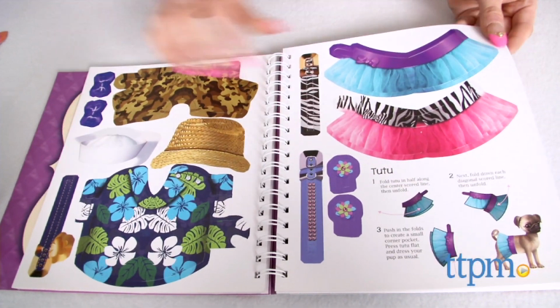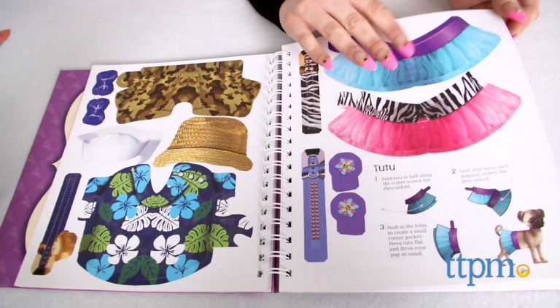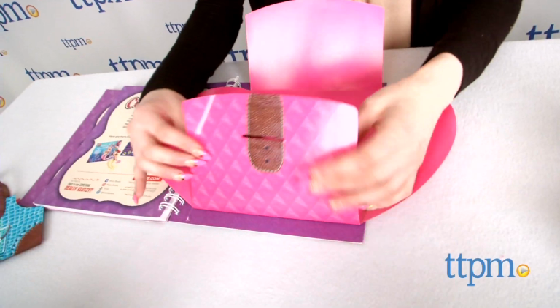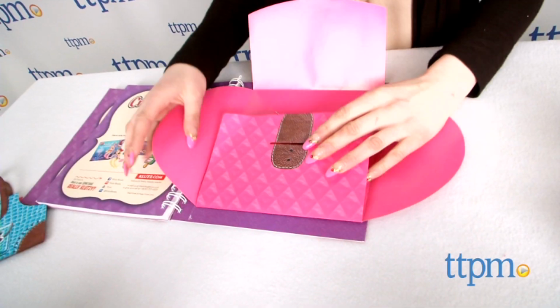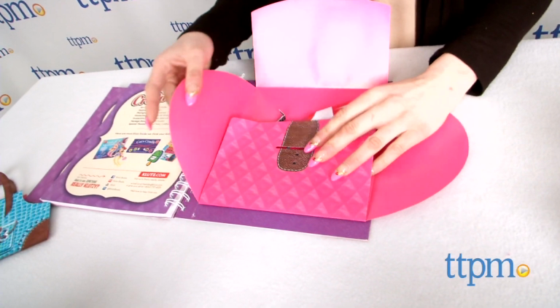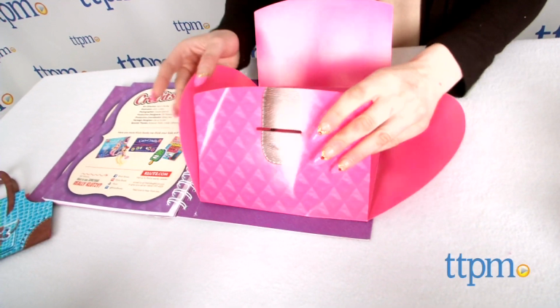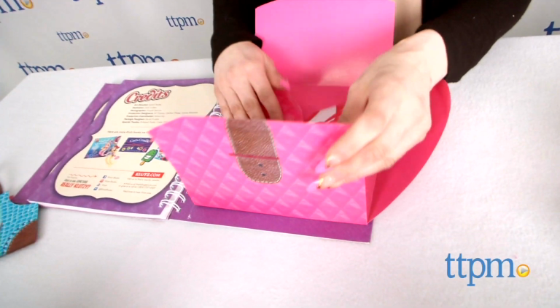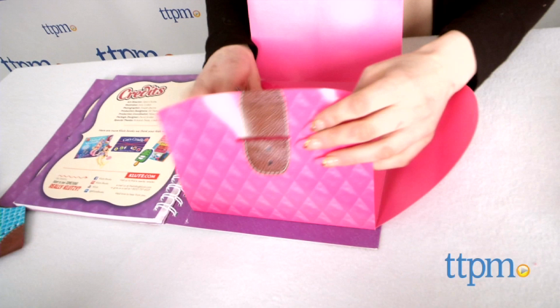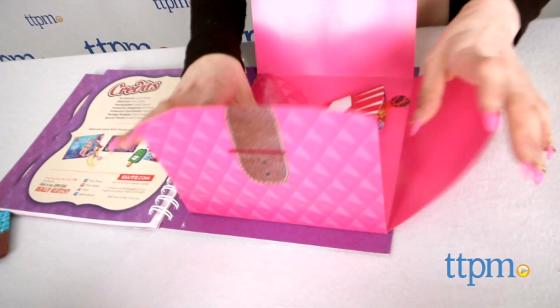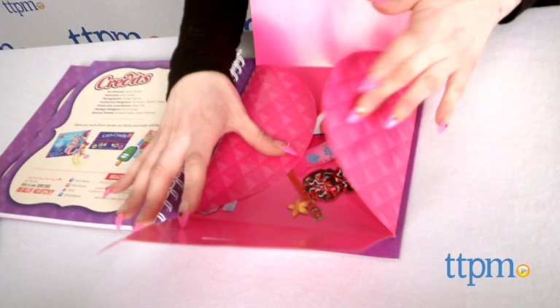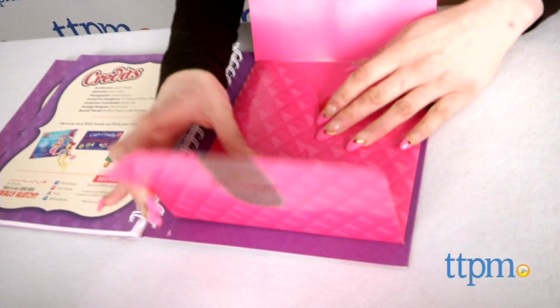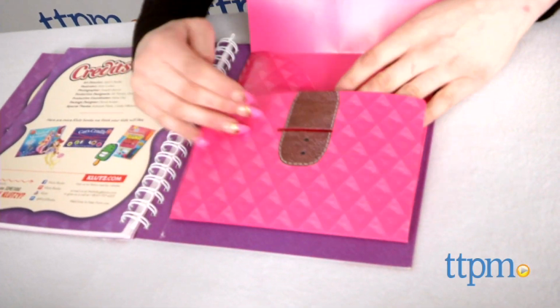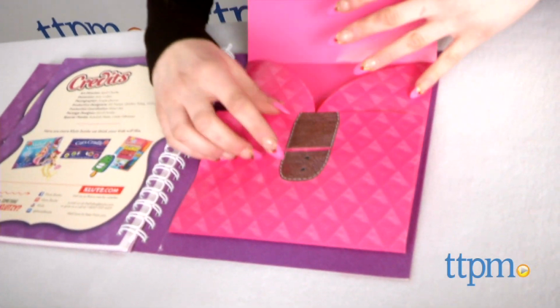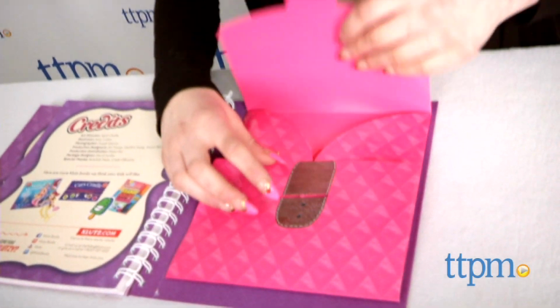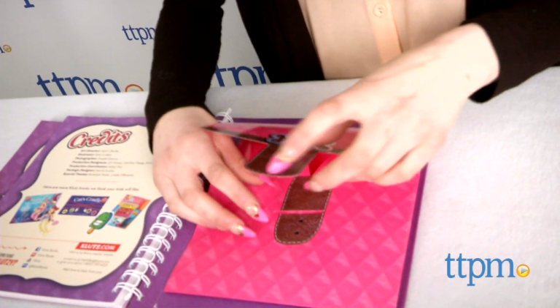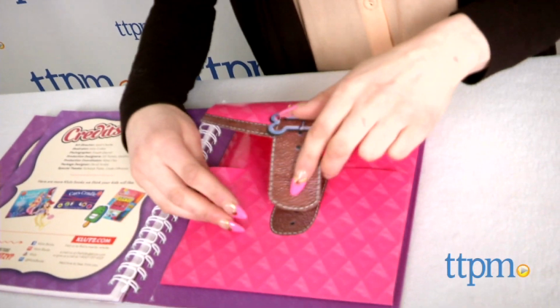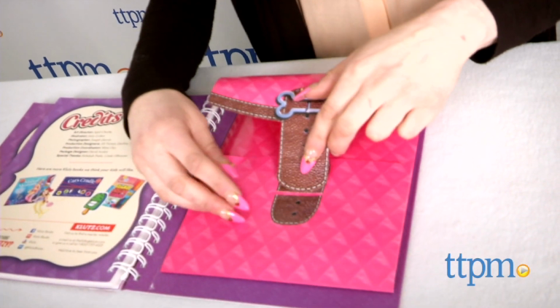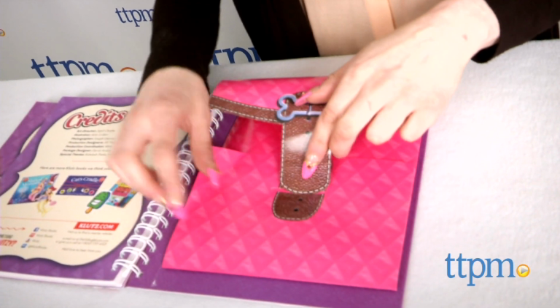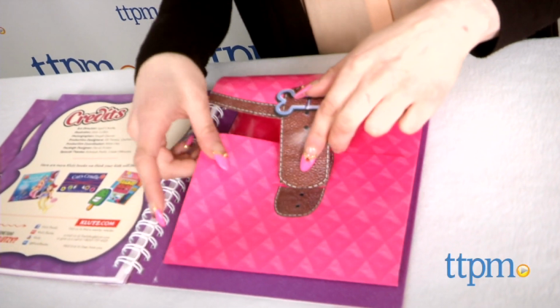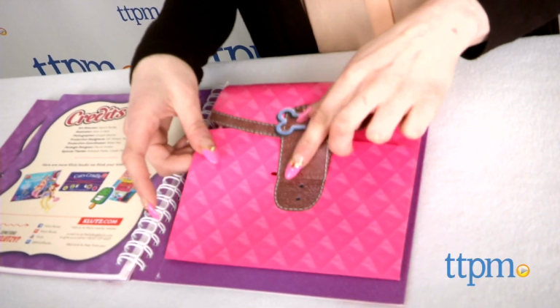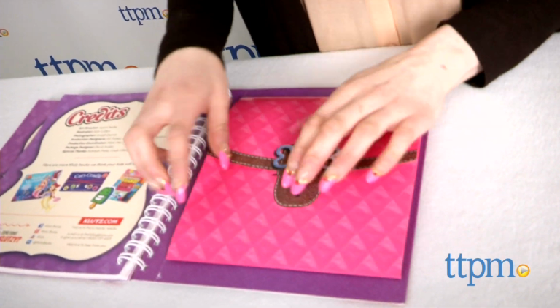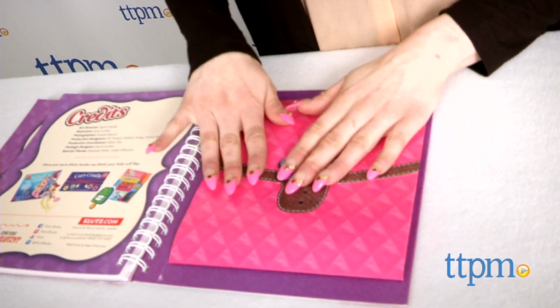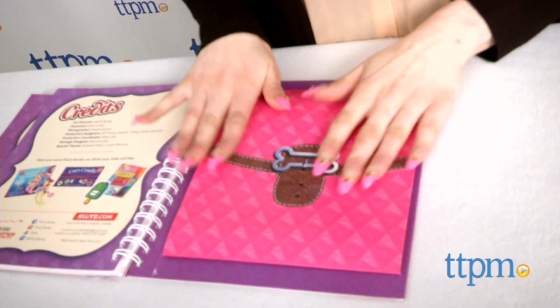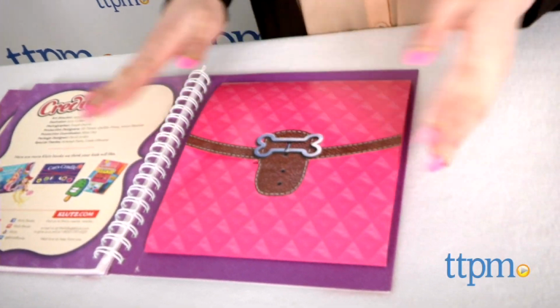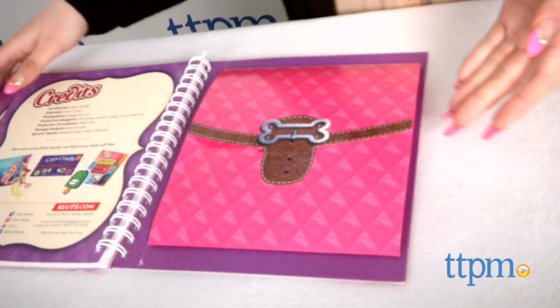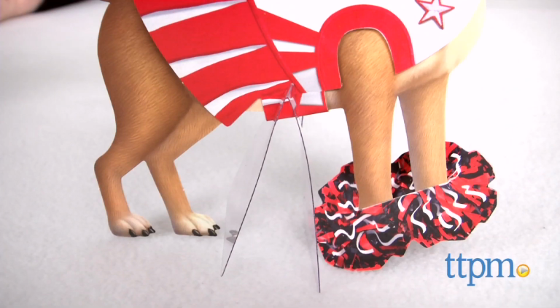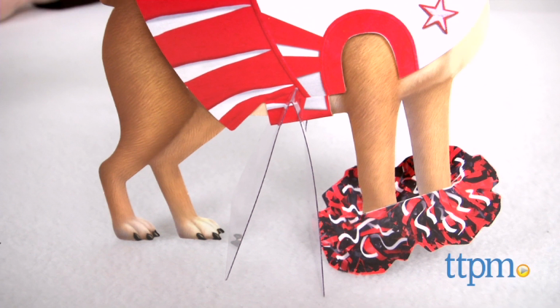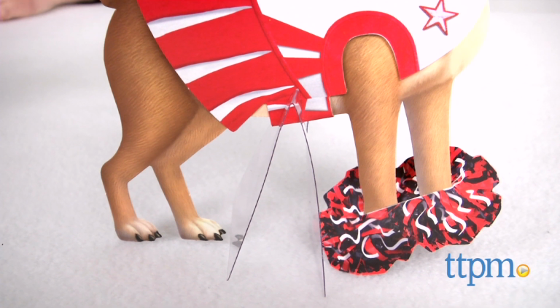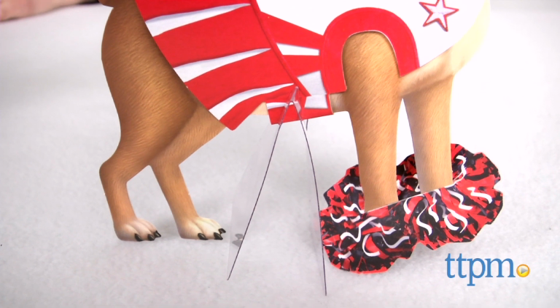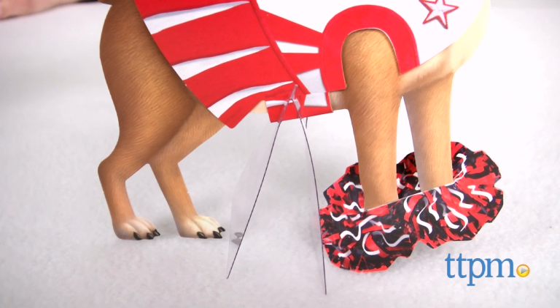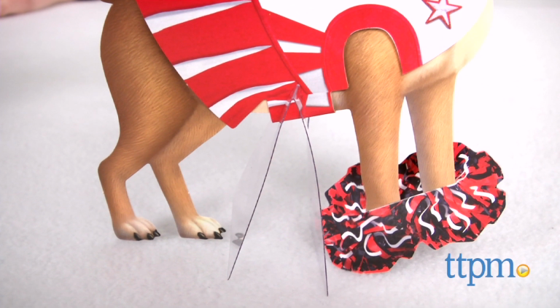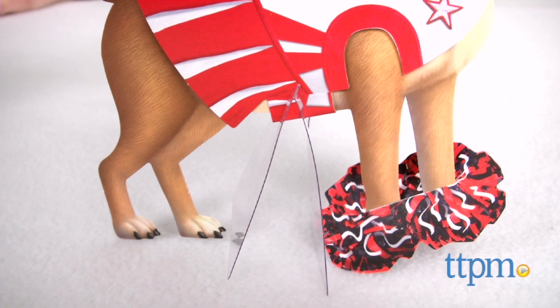The back of the book features a convenient envelope to store all your puppies, outfits, and accessories. Also included are stands to stand up your dressed up pups.